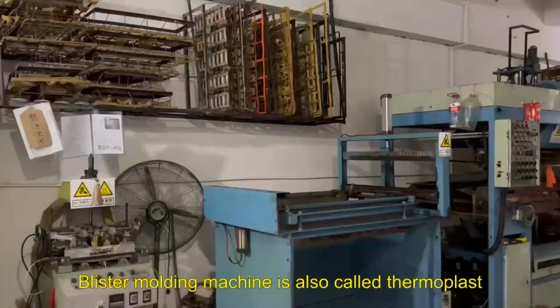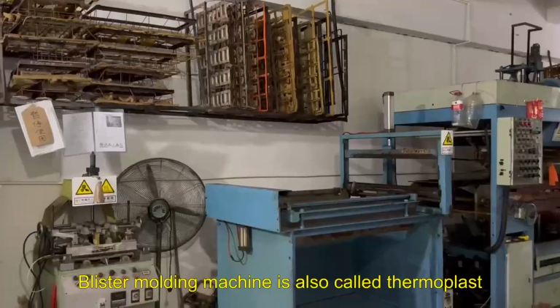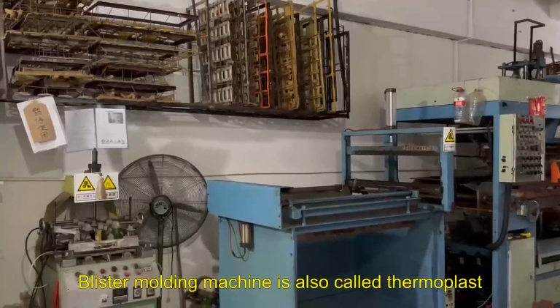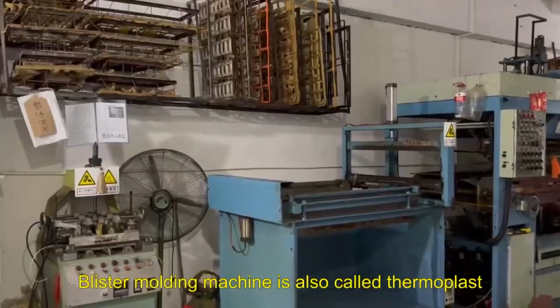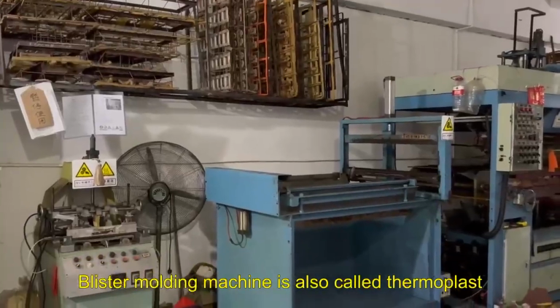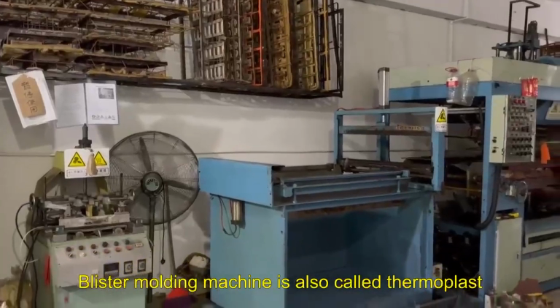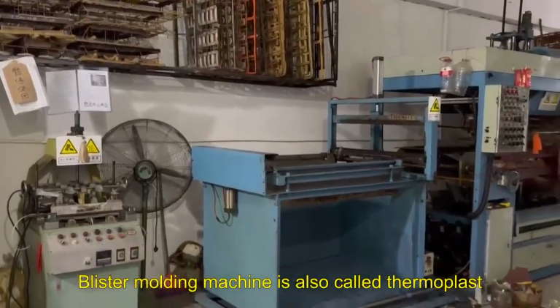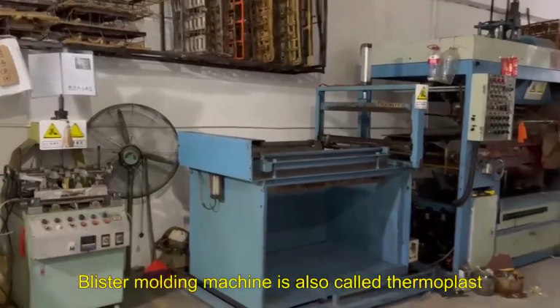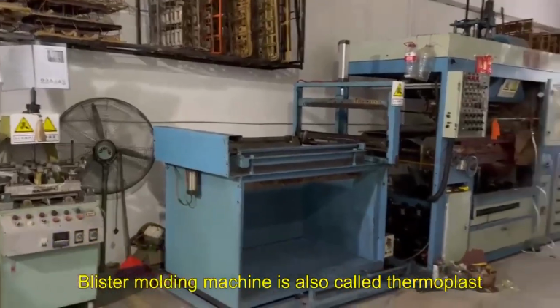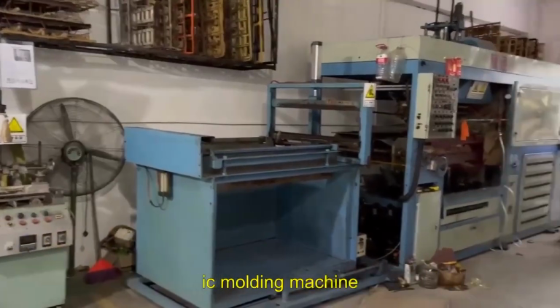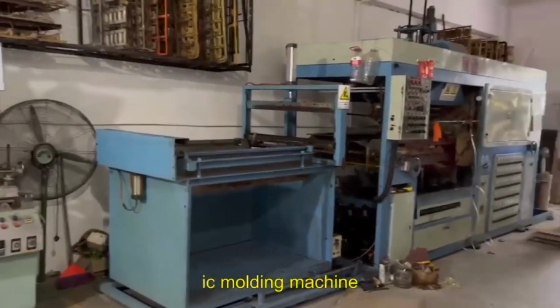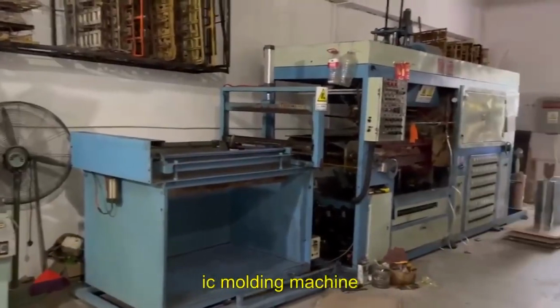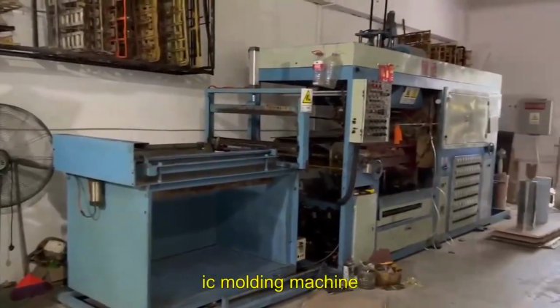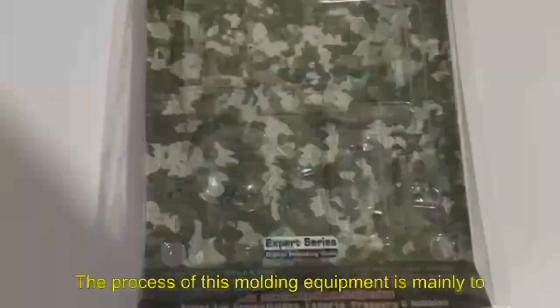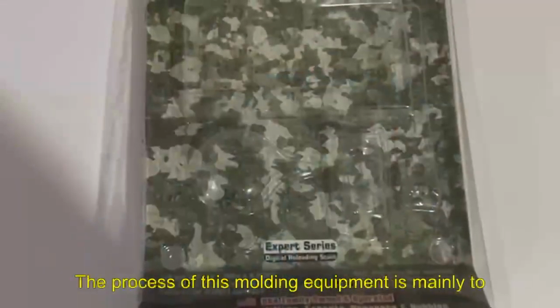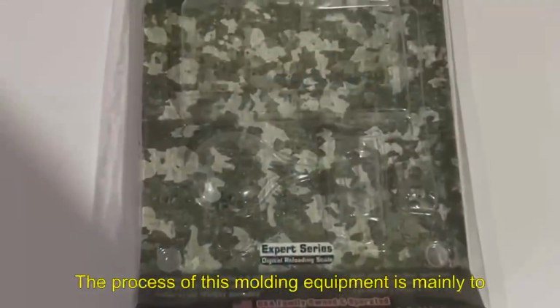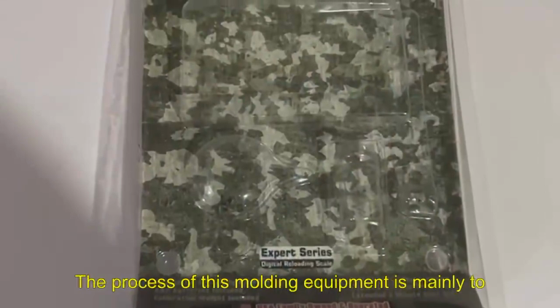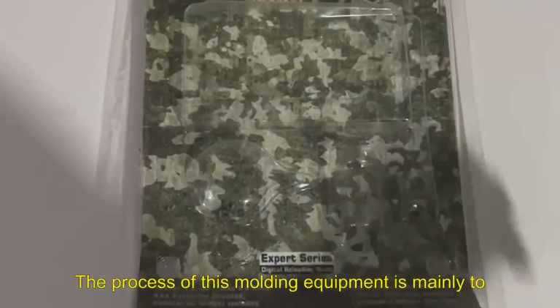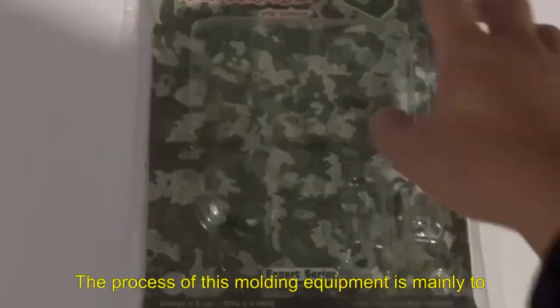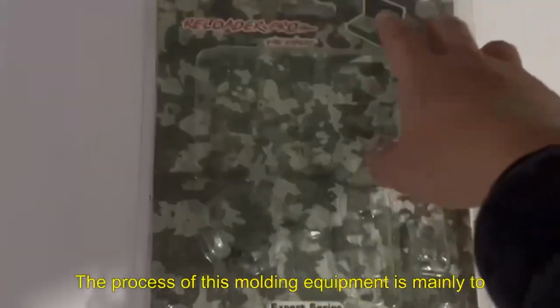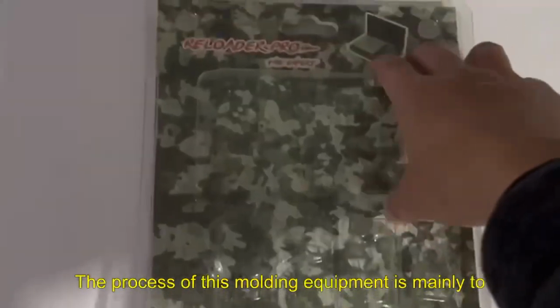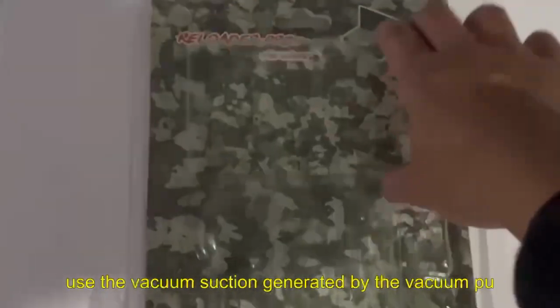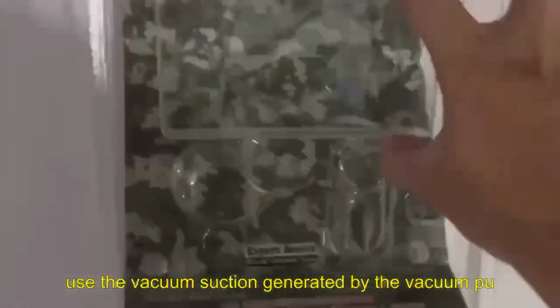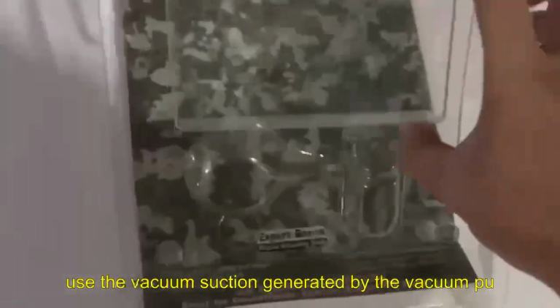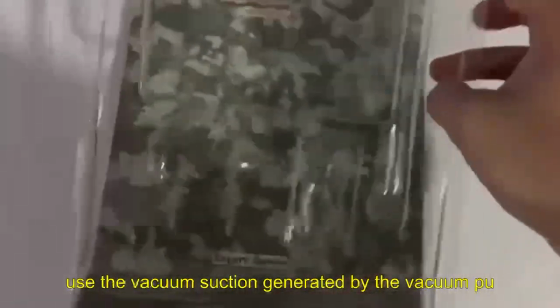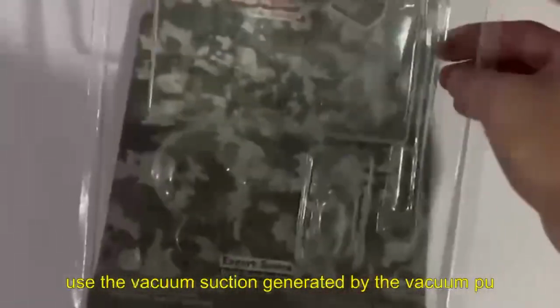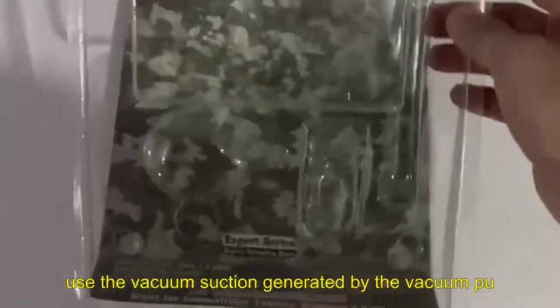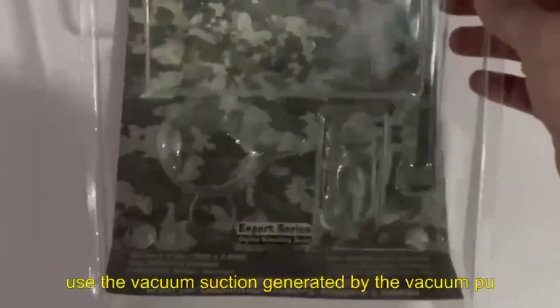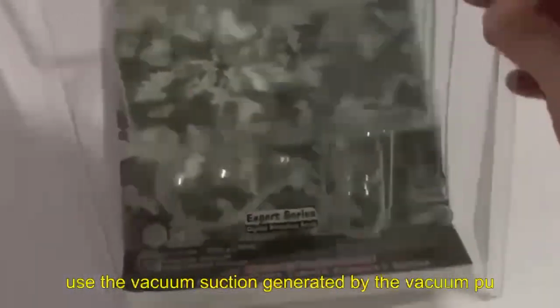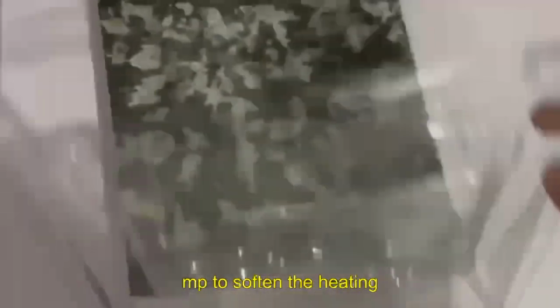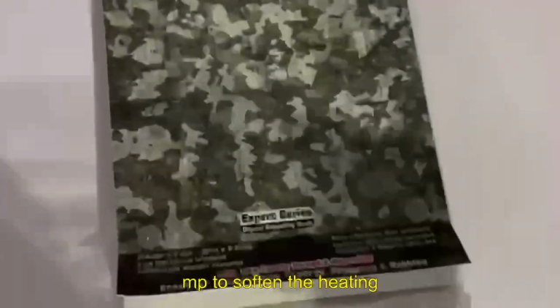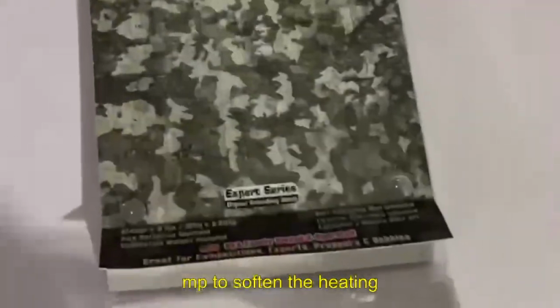Blister molding machine is also called thermoplastic molding machine. The process of this molding equipment is mainly to use the vacuum suction generated by the vacuum pump to soften the heating.